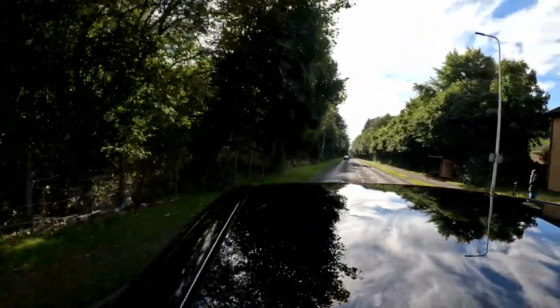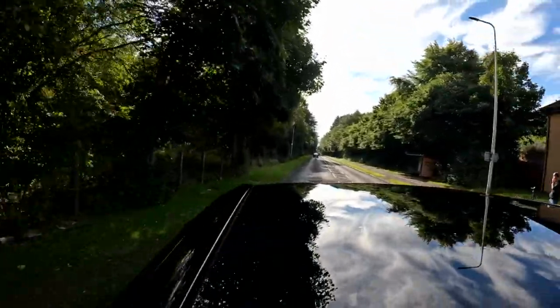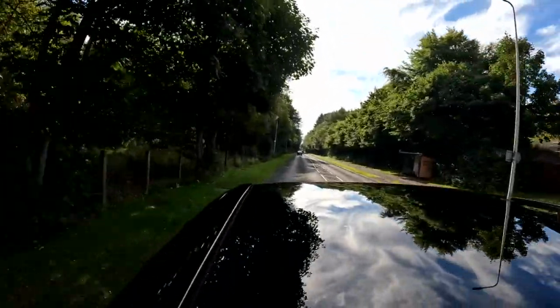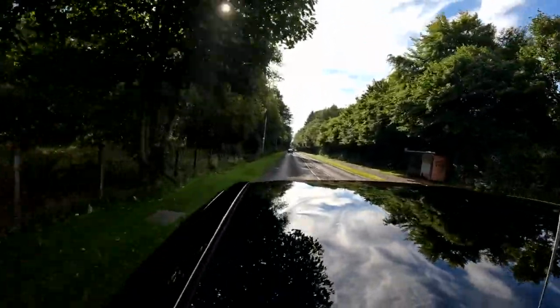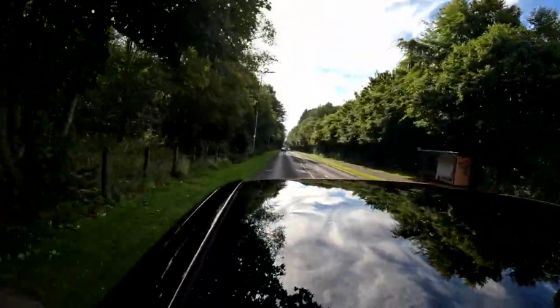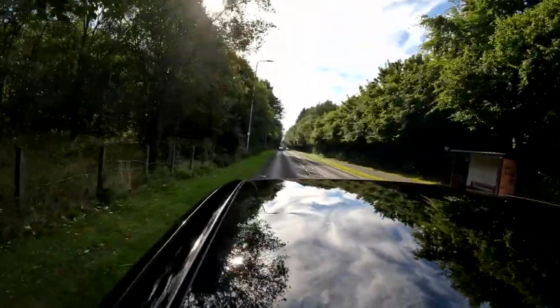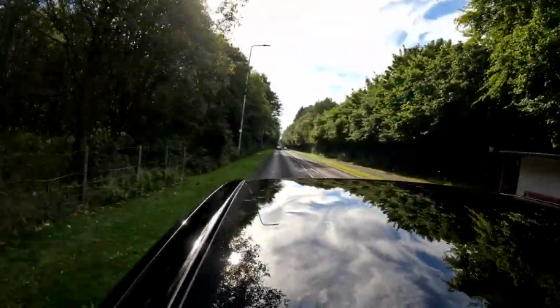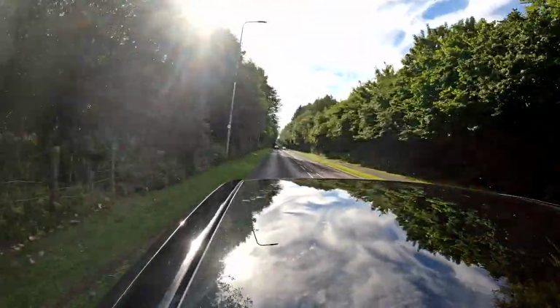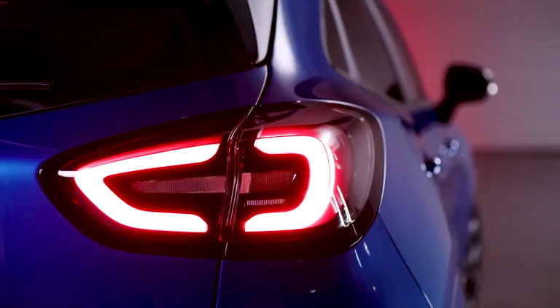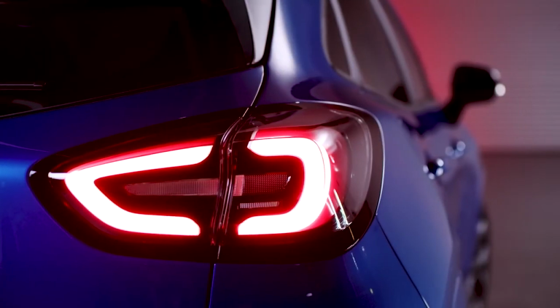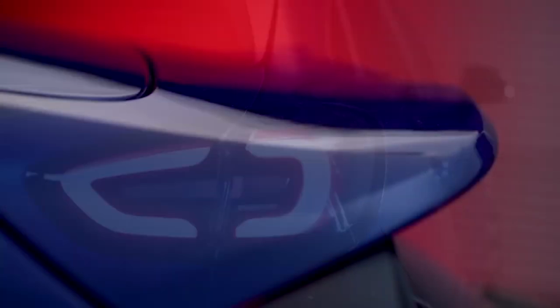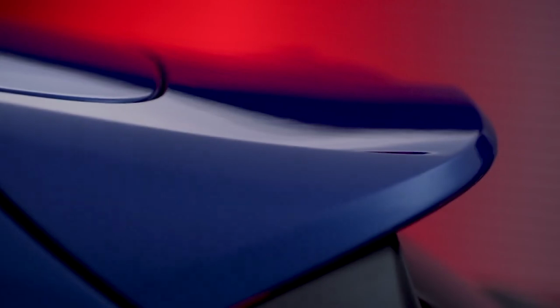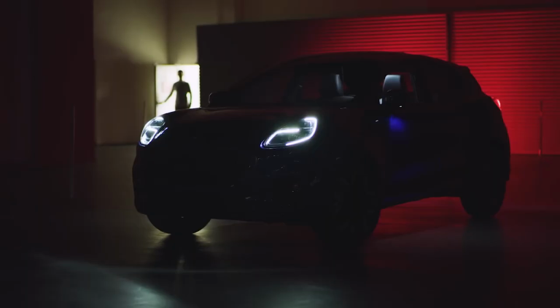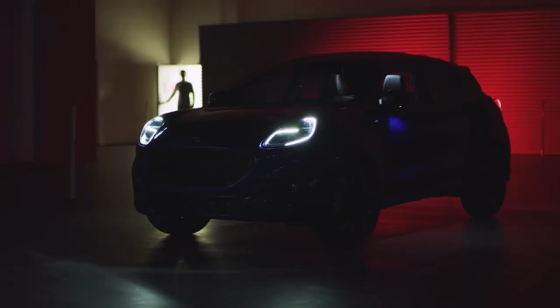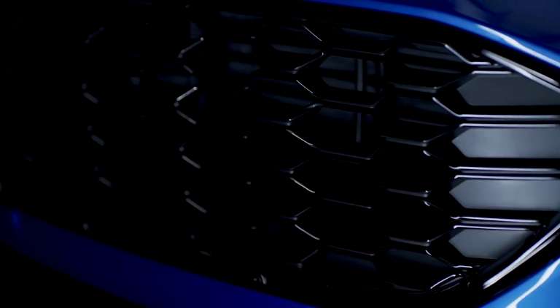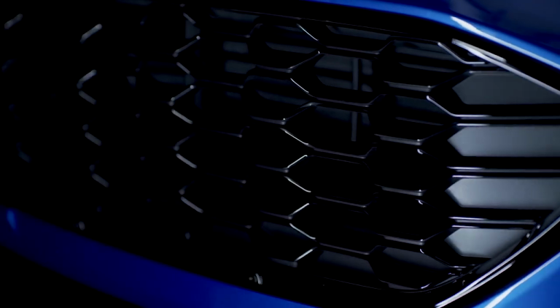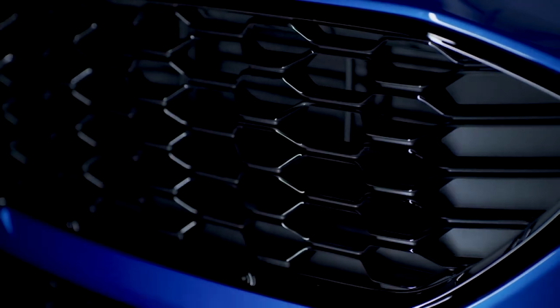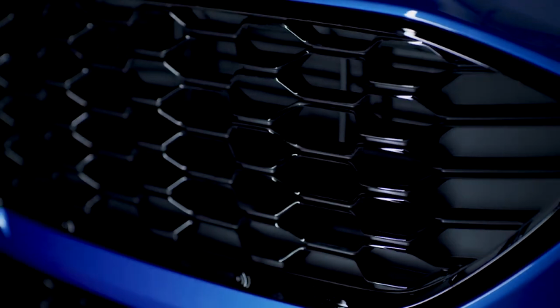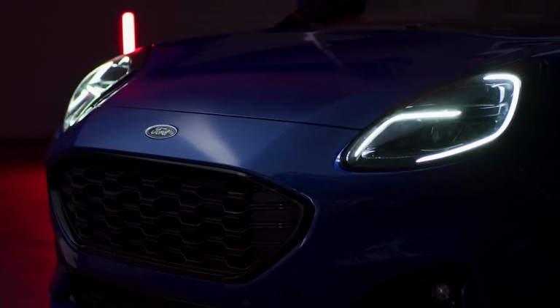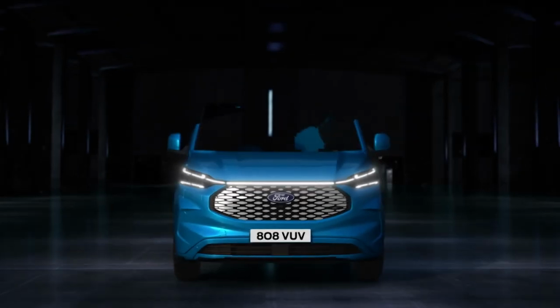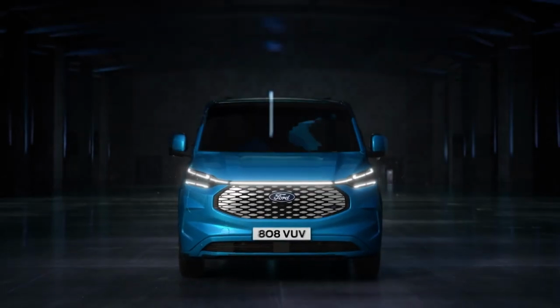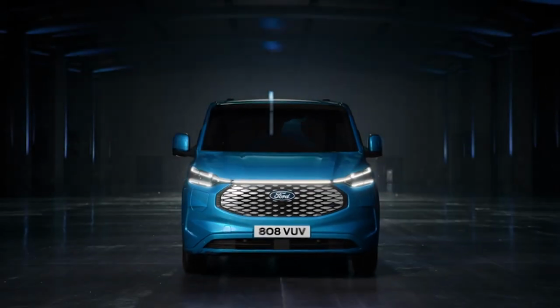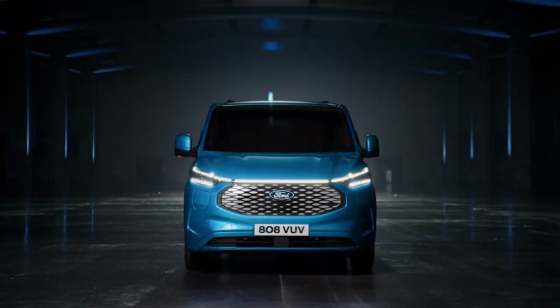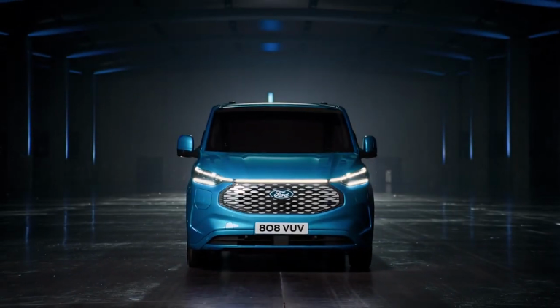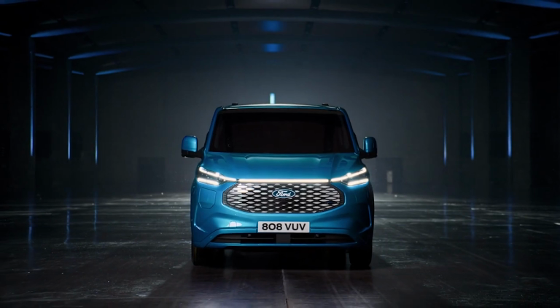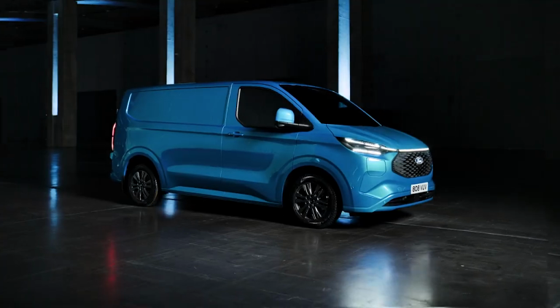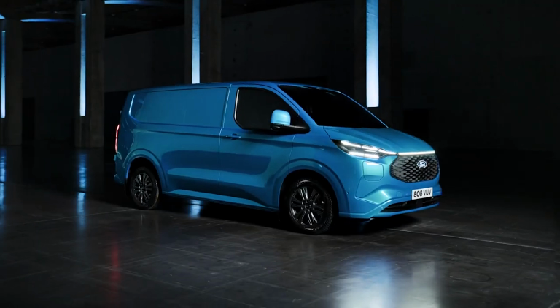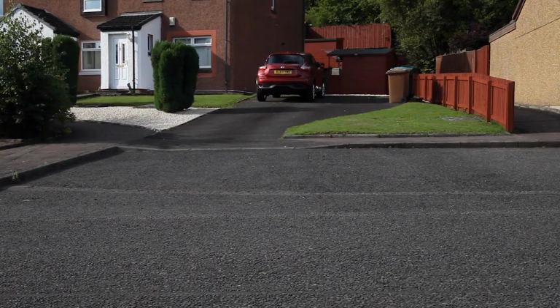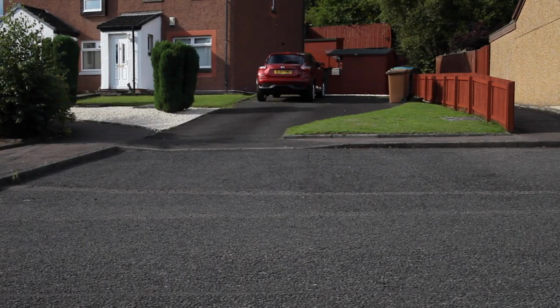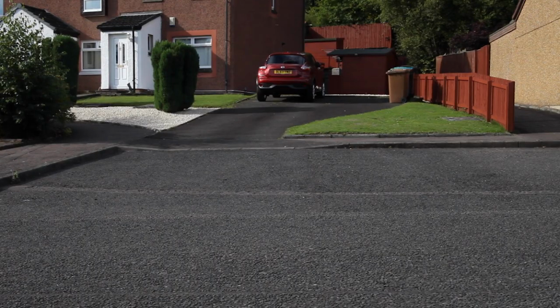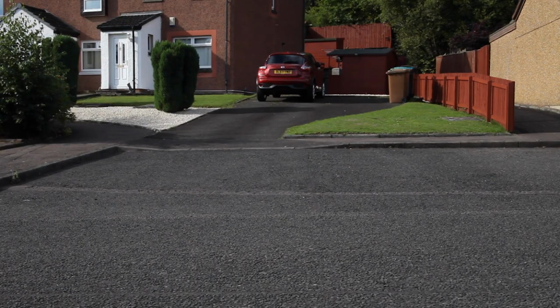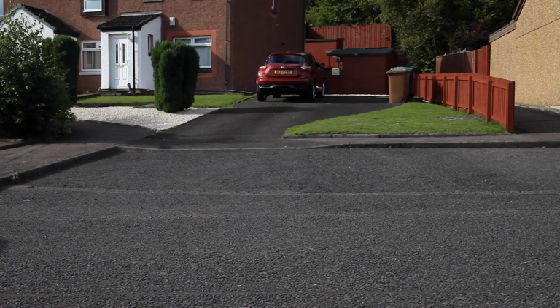Finally, our mild hybrid options. These include many of the most popular vehicles in the Ford range, including the Fiesta, Puma, Focus and Kuga. As well as in our commercial range, a range of different Transit vans.